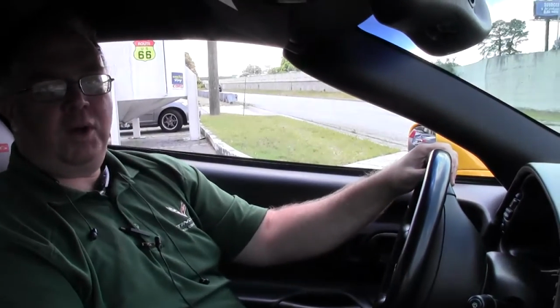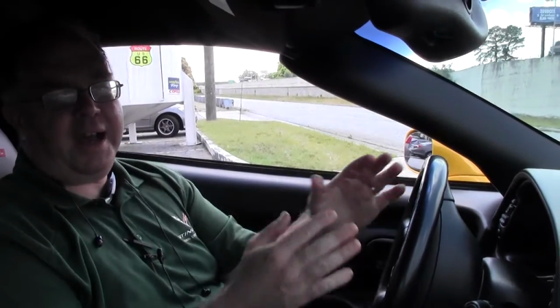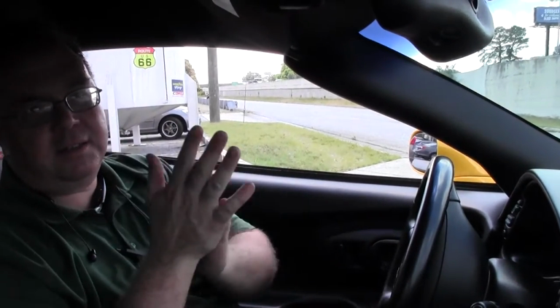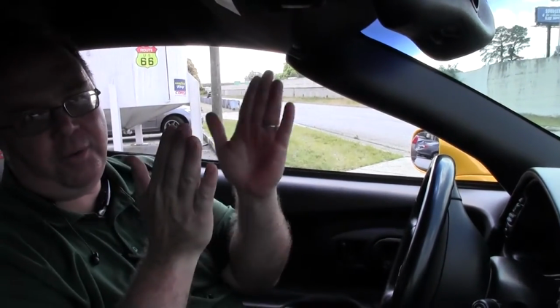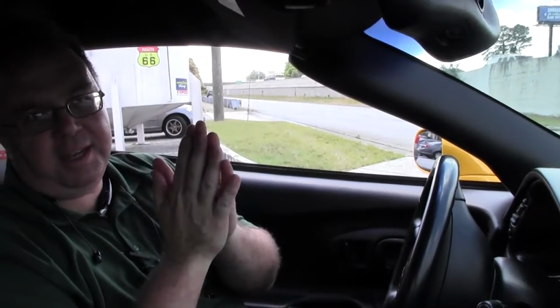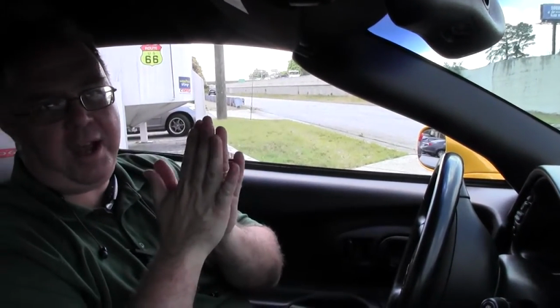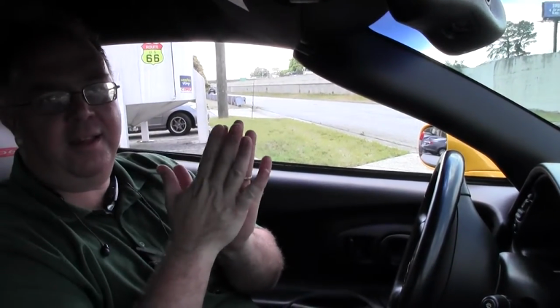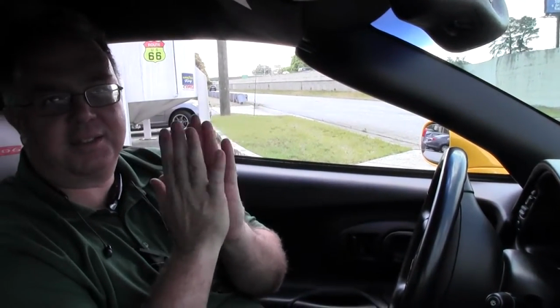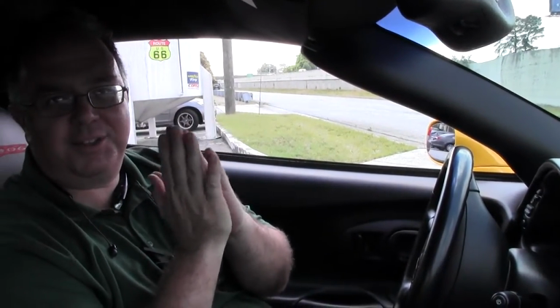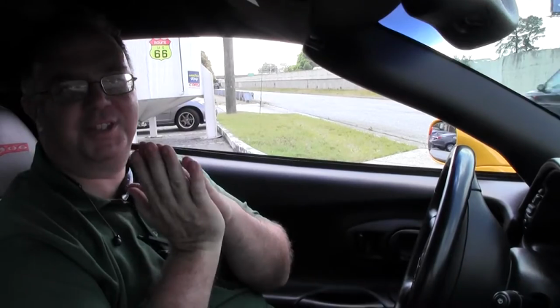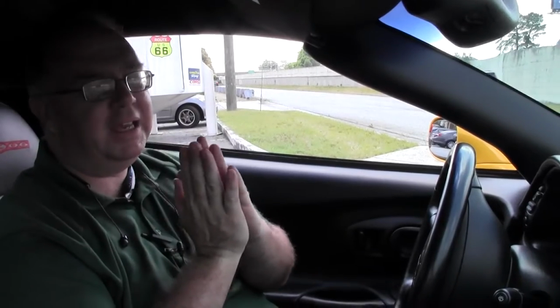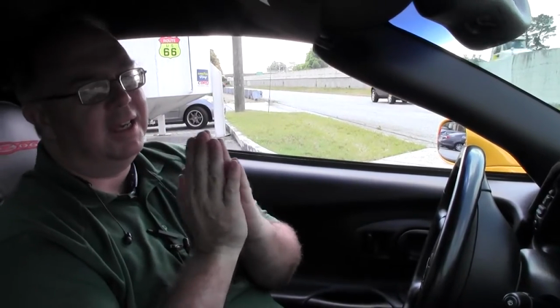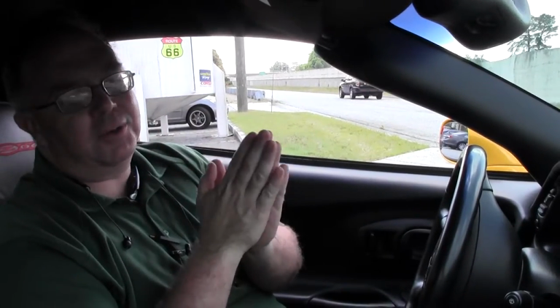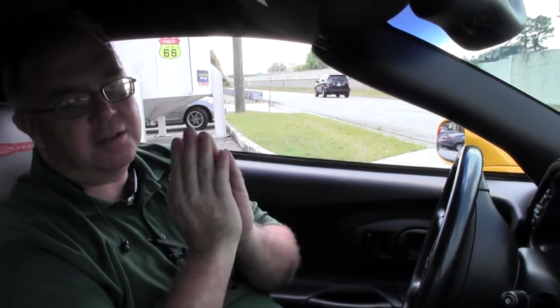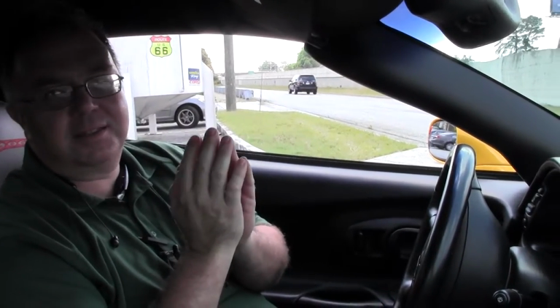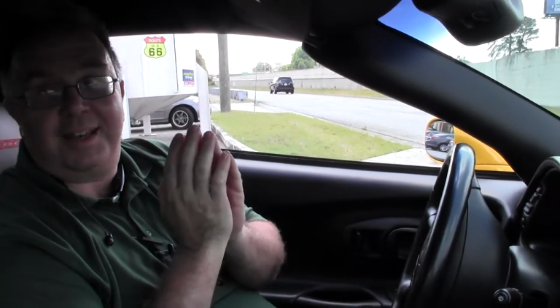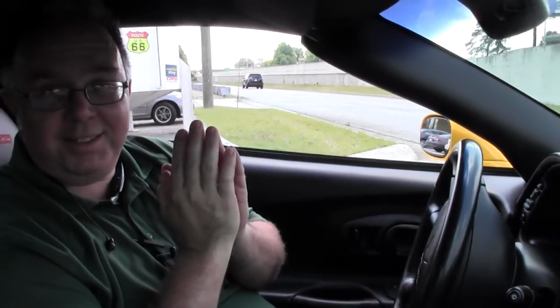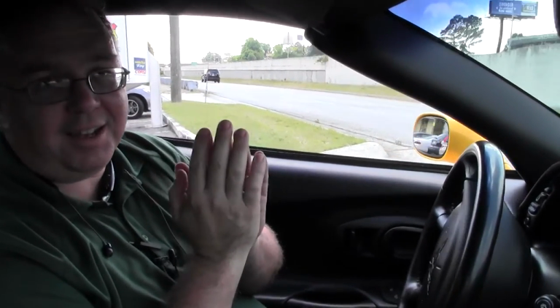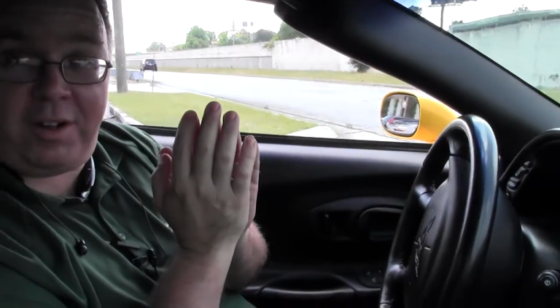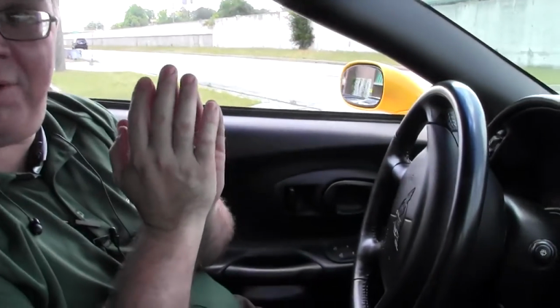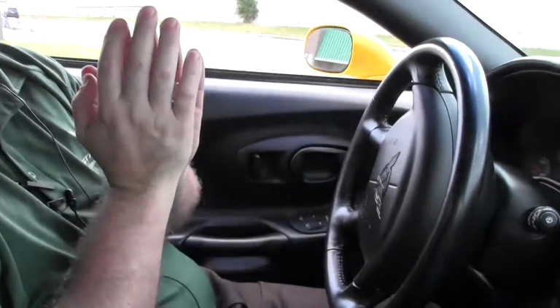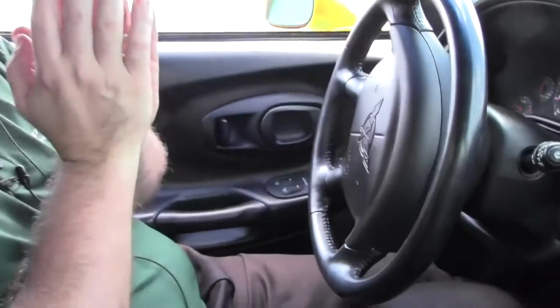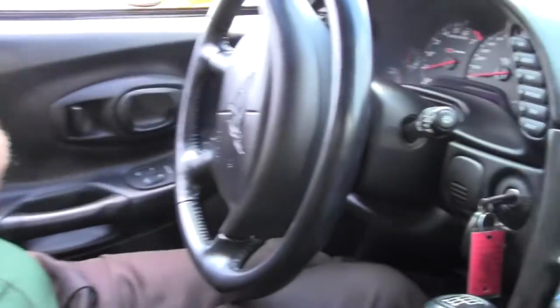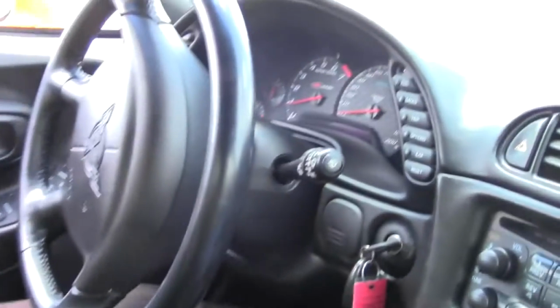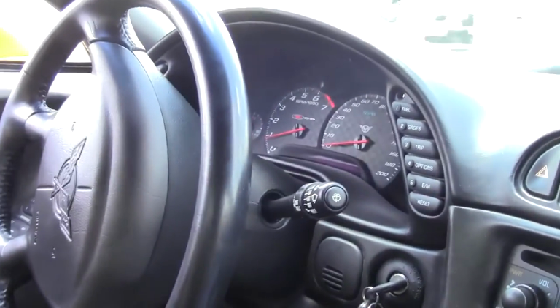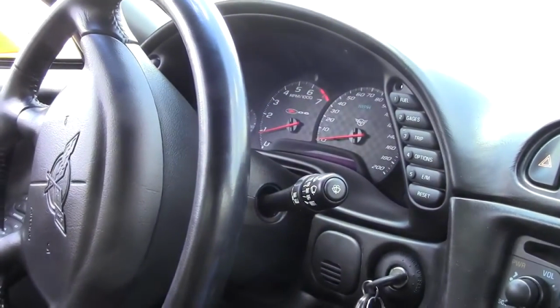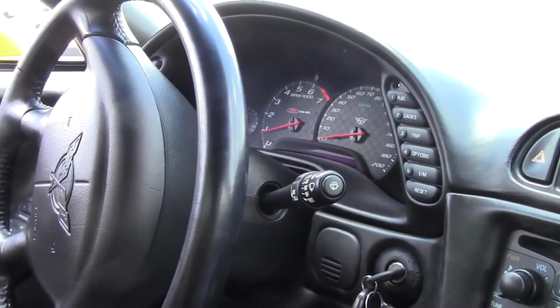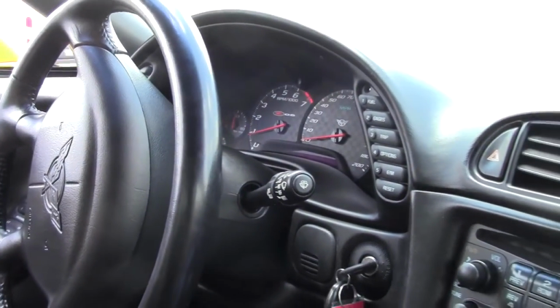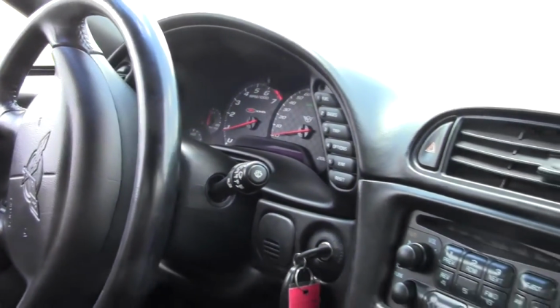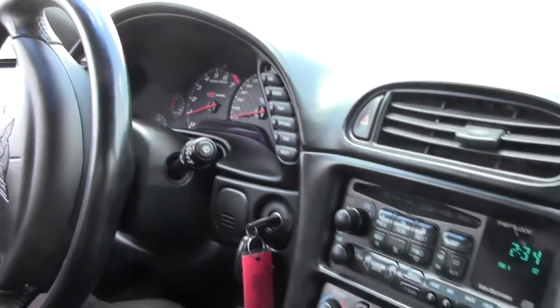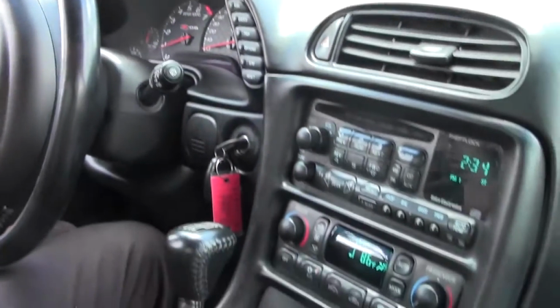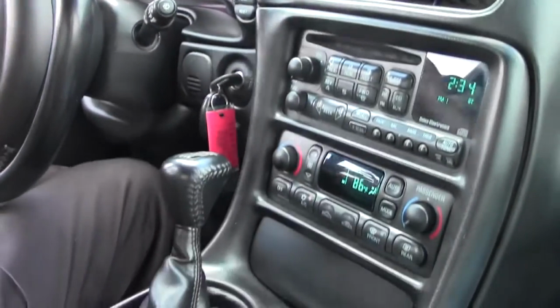Welcome to BioVet. Today we're going to take a little ride in another fast car, a 2003 yellow Z06. This one is stock, 405 horsepower, an absolutely beautiful car, only 34,000 miles on it, yellow with the black interior.